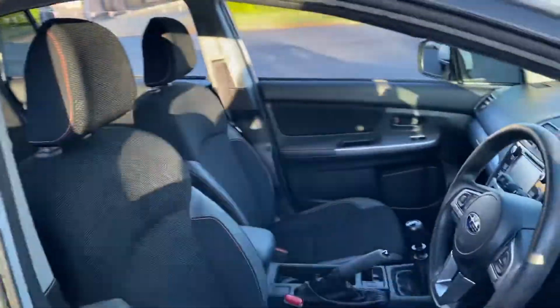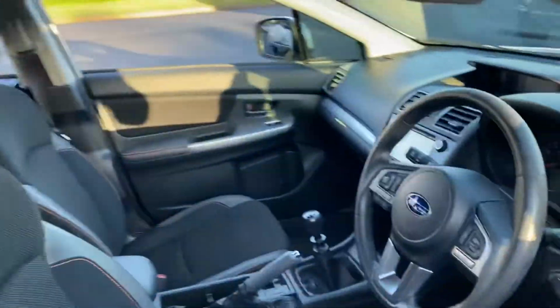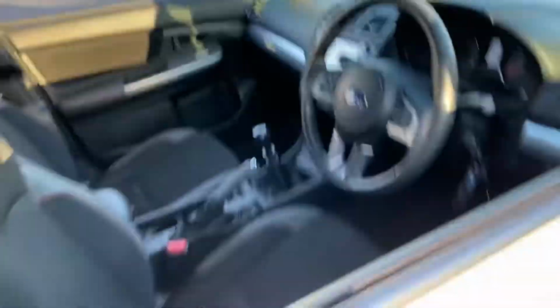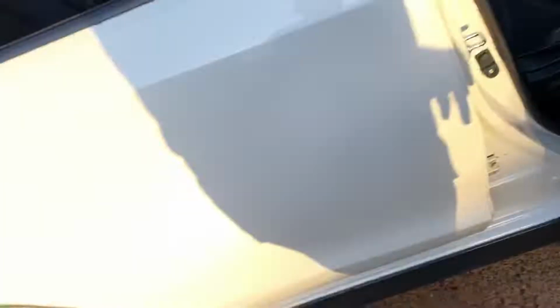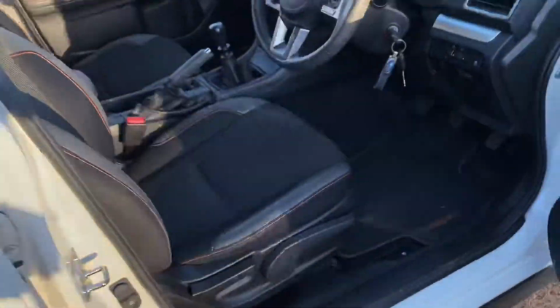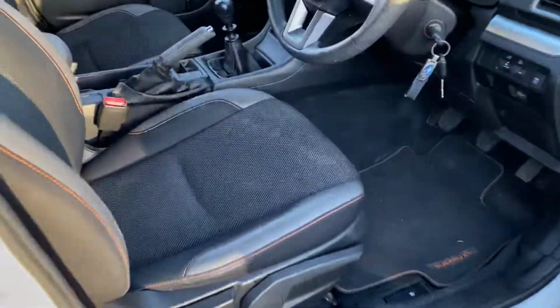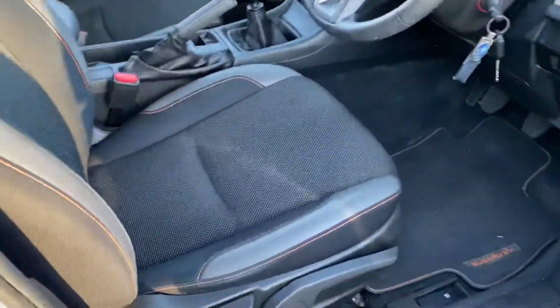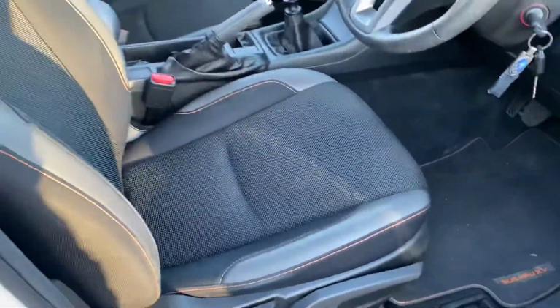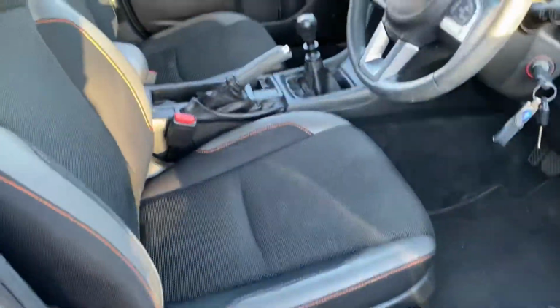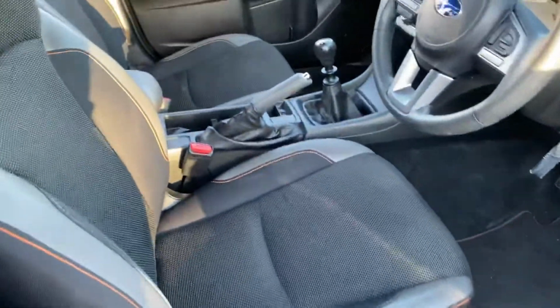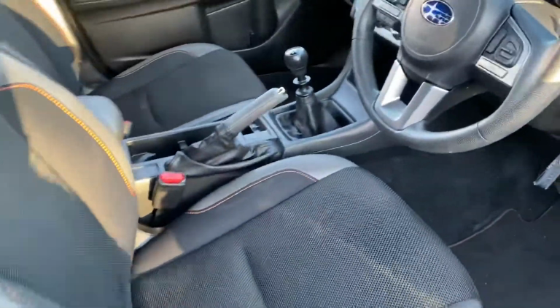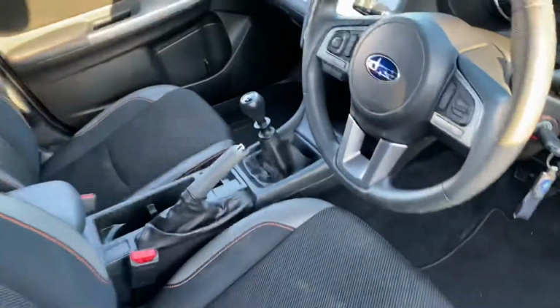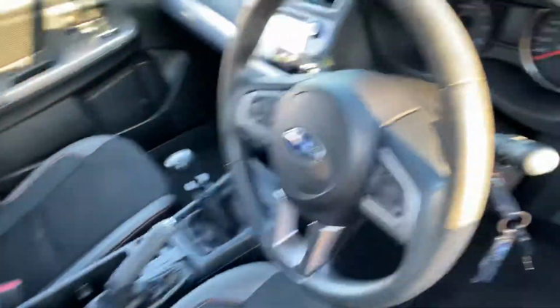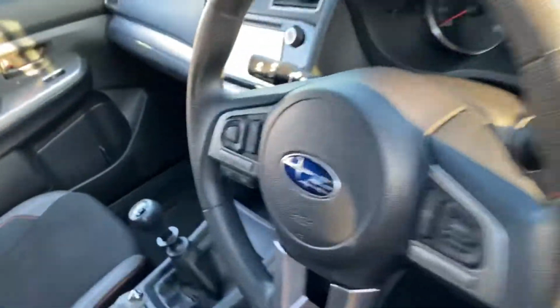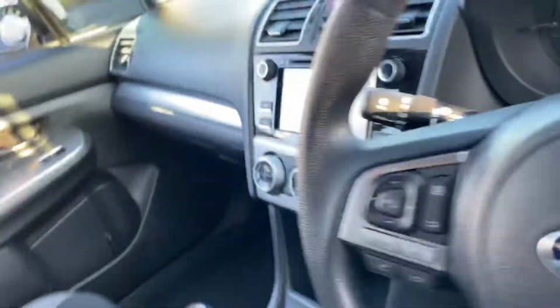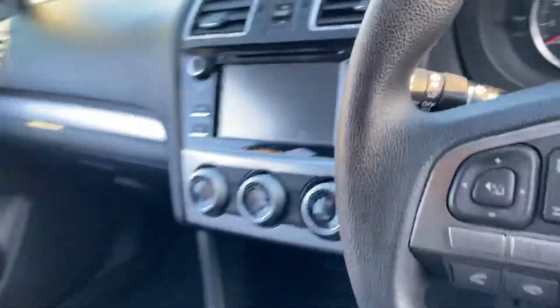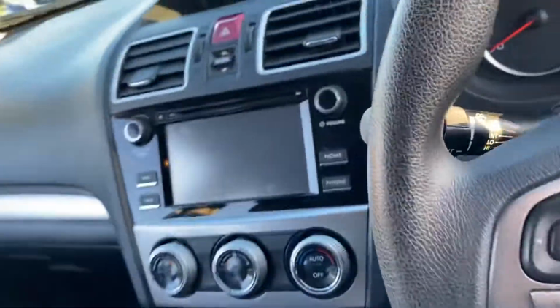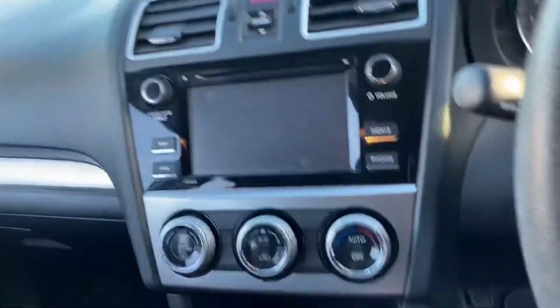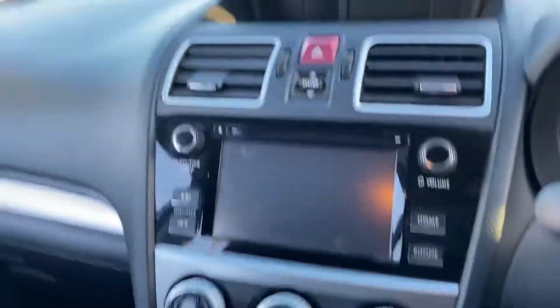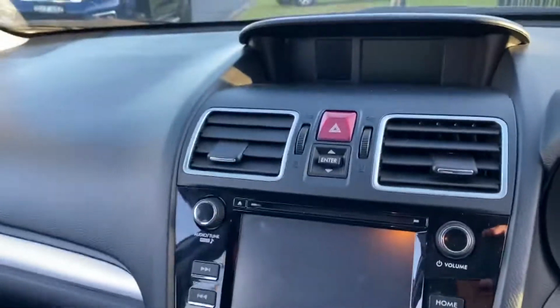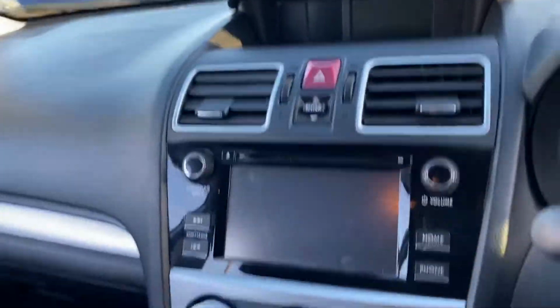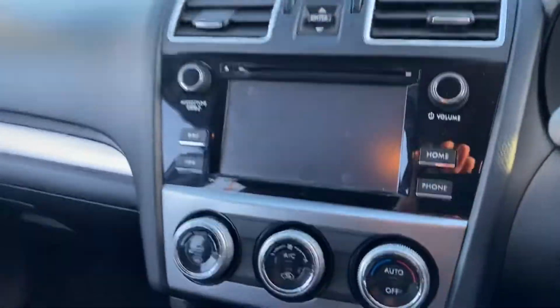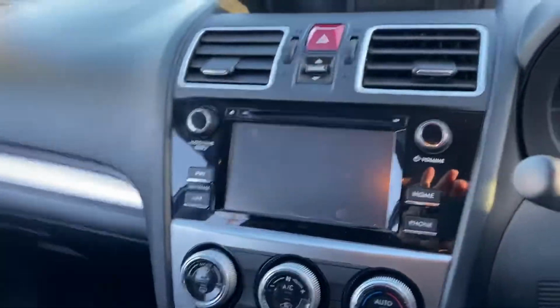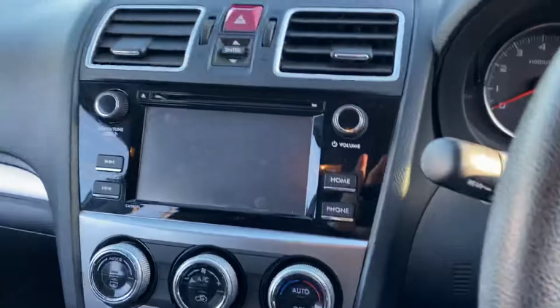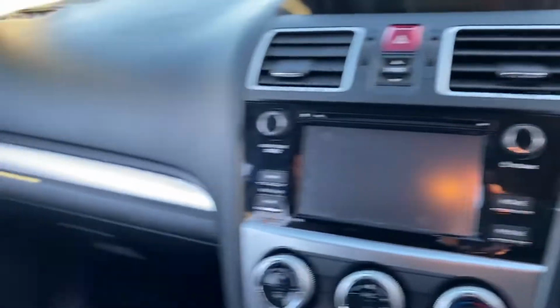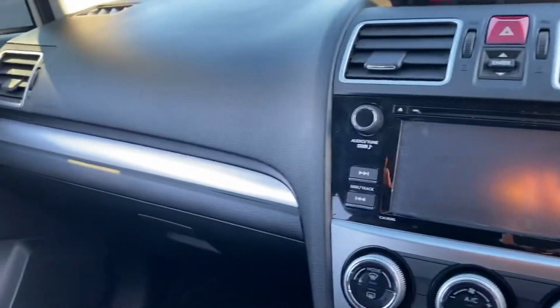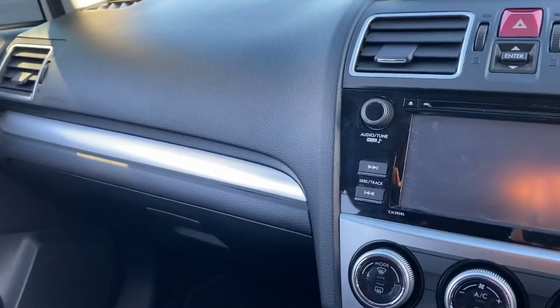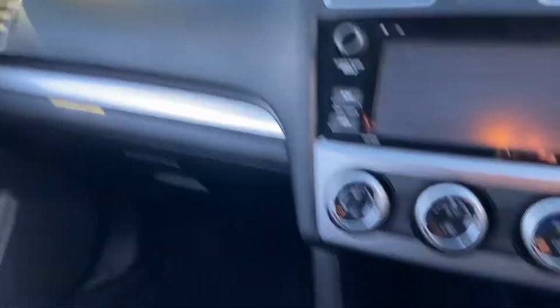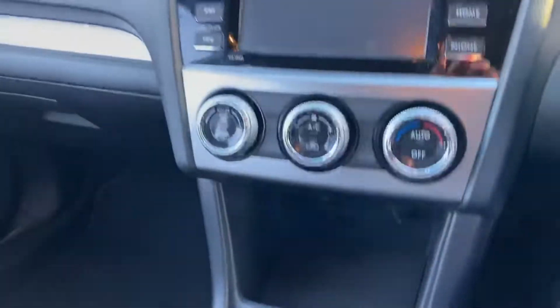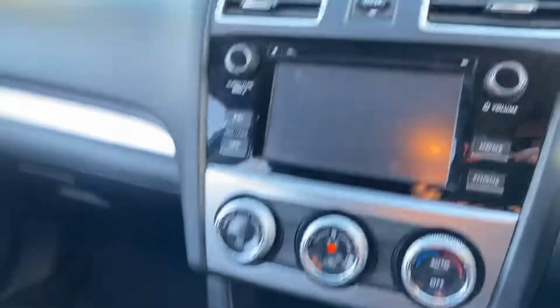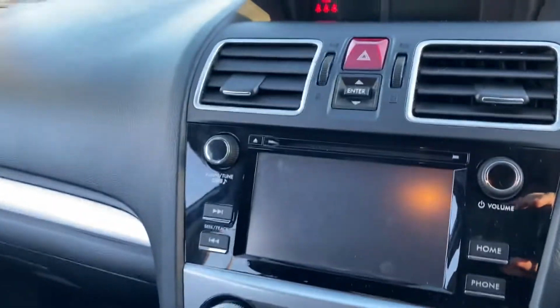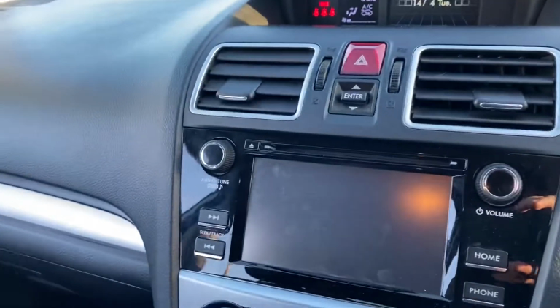The Subaru XV is a delight. Looking inside you've got the partial leather interior, cruise control, Bluetooth, and of course it does have a reverse camera.